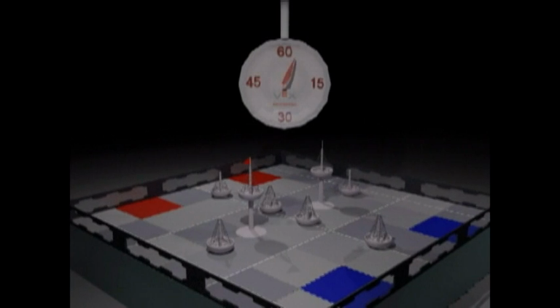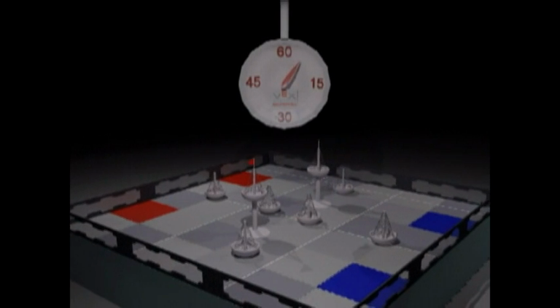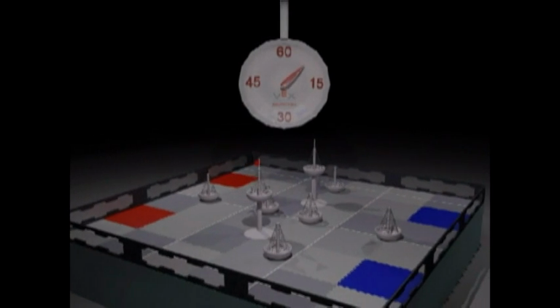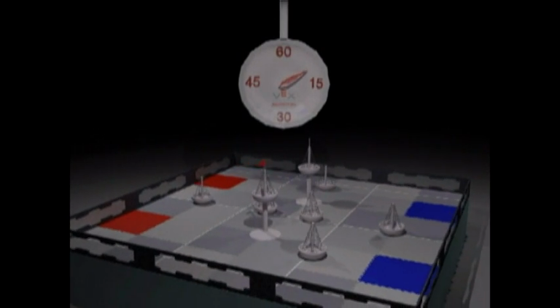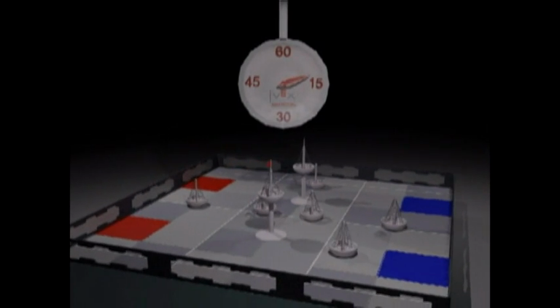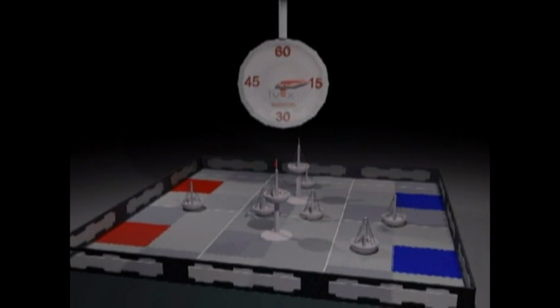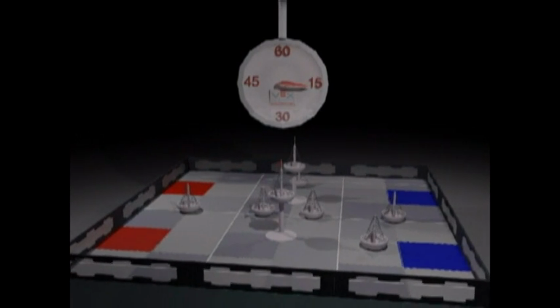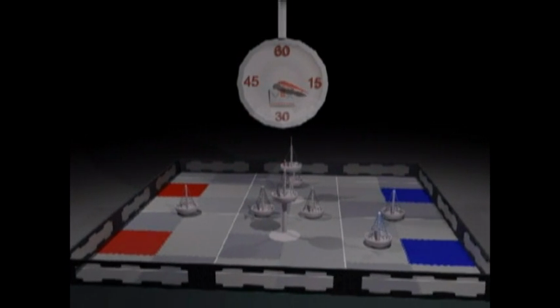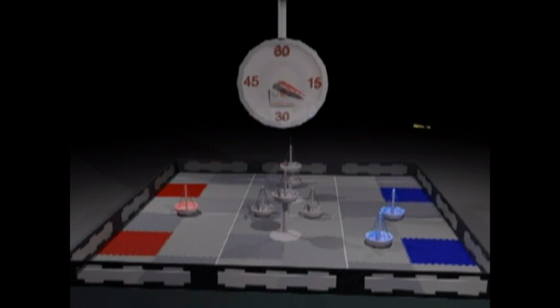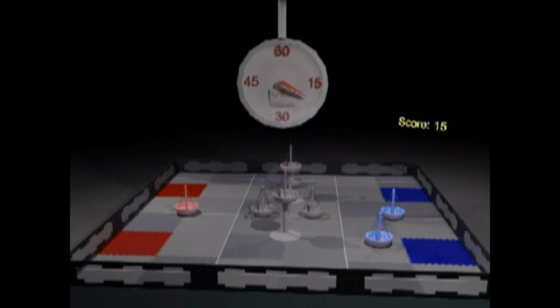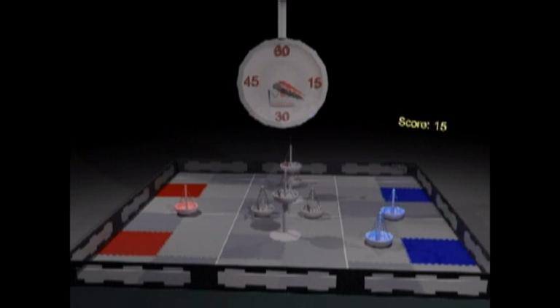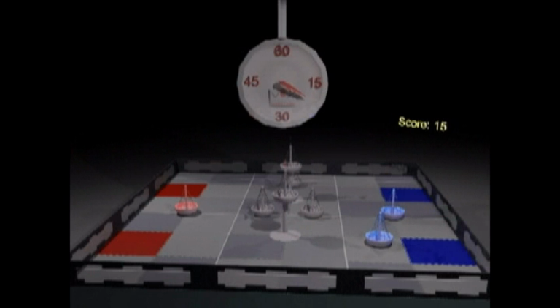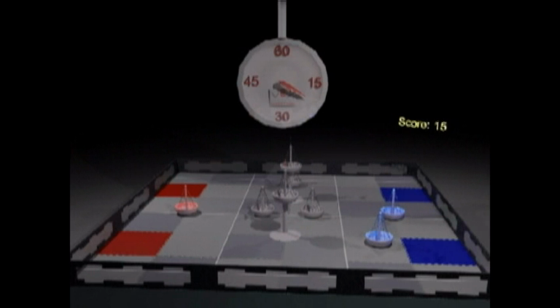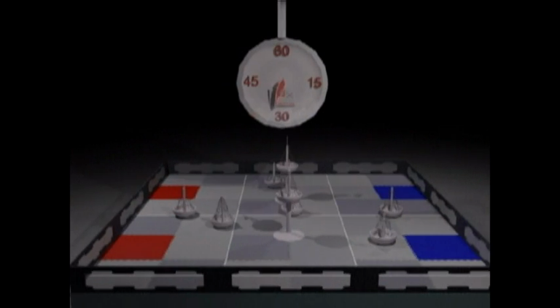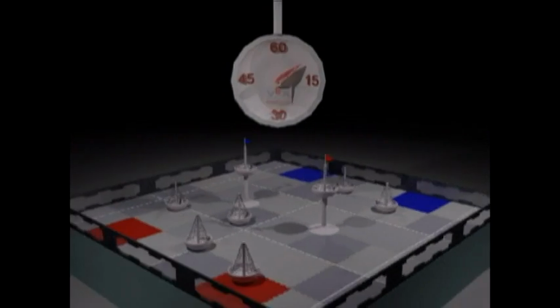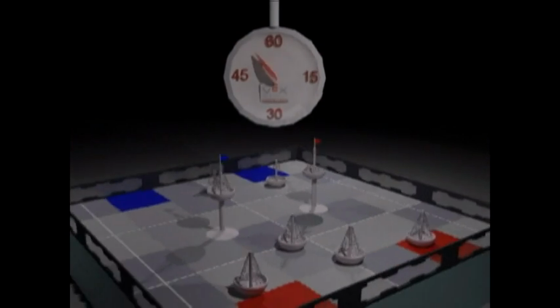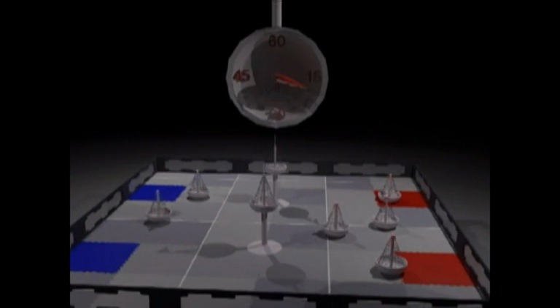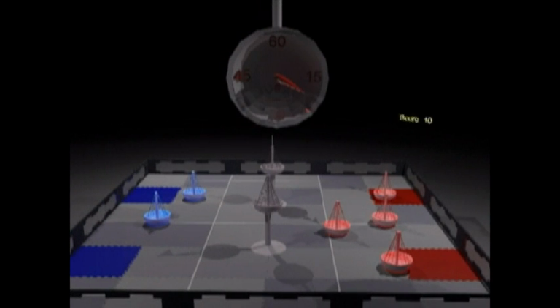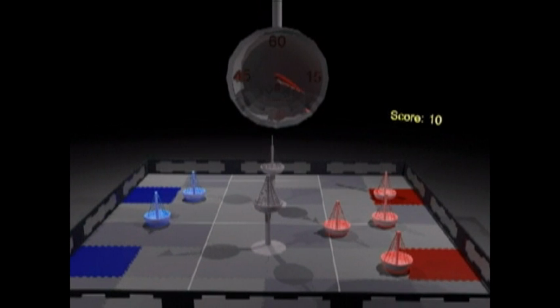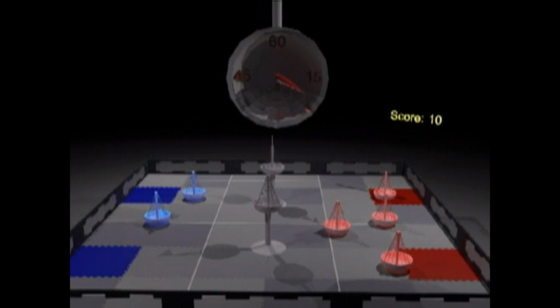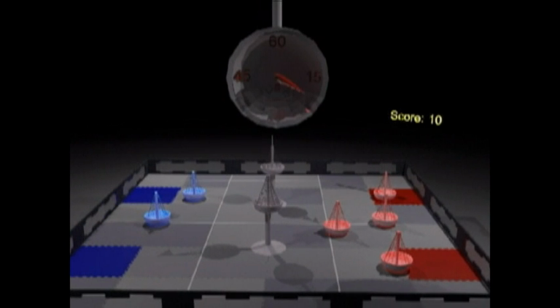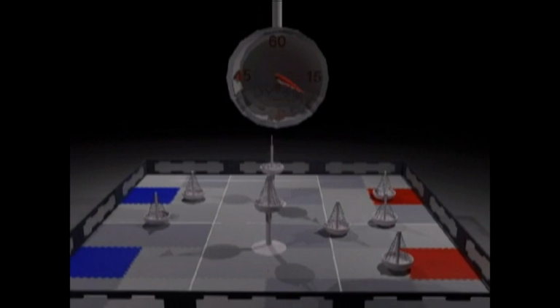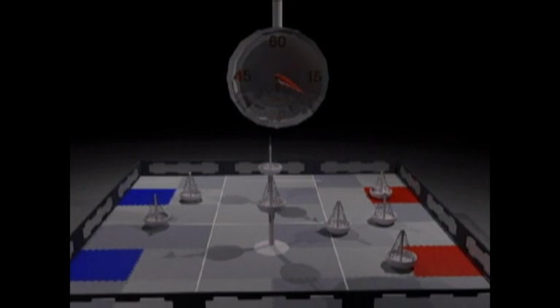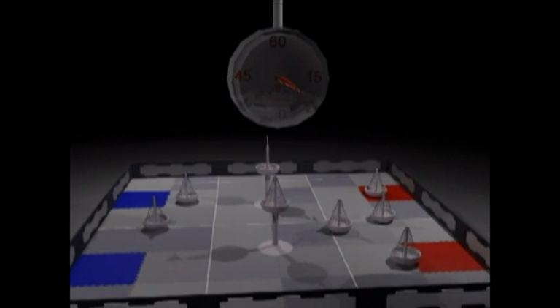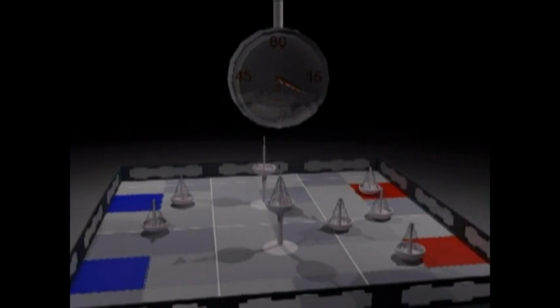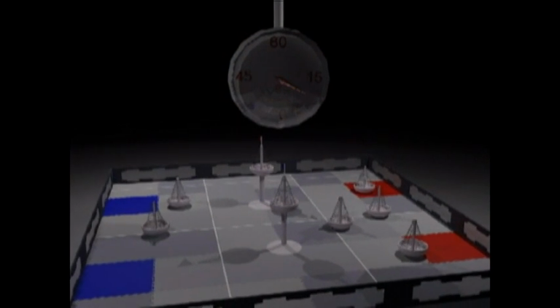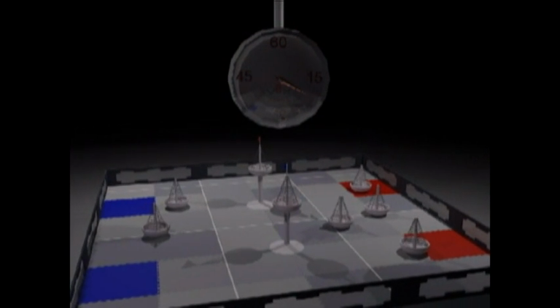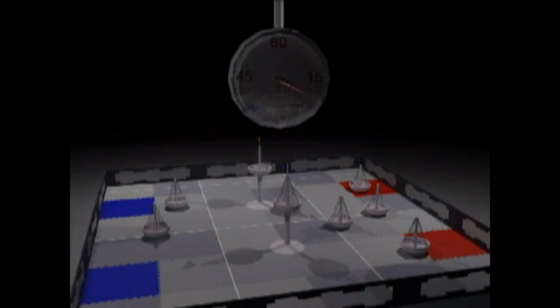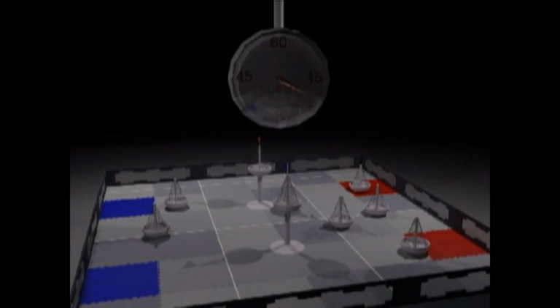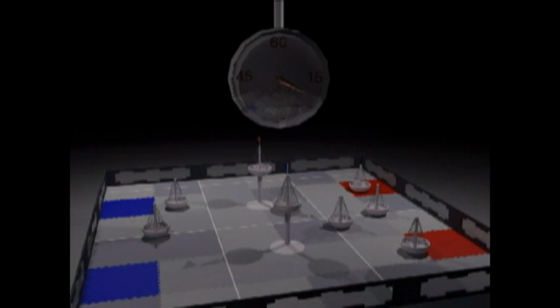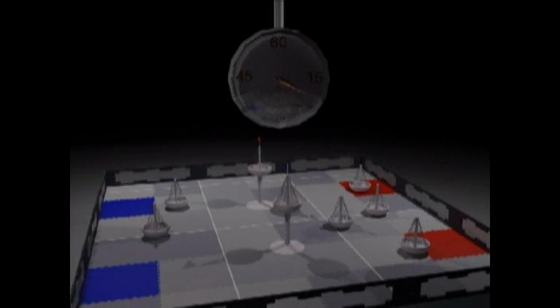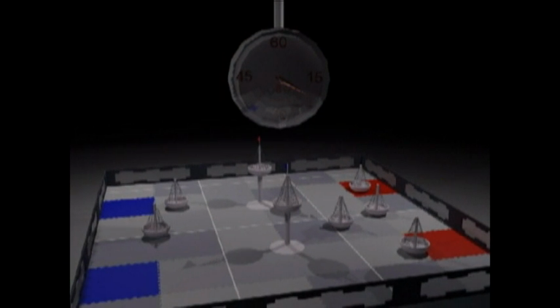The alliance that has more buoys on their territory at the end of the autonomous period is awarded a 15-point autonomous bonus, while the alliance that controls the most buoys at the end of the match is awarded a 10-point match bonus. If both alliances have an equal number of buoys, no points are awarded.